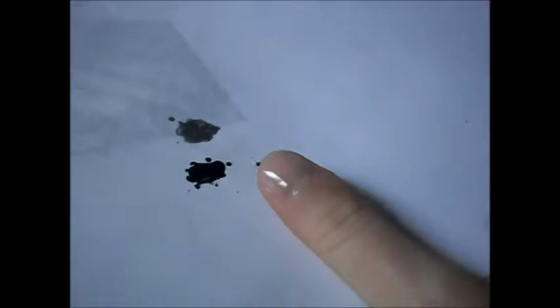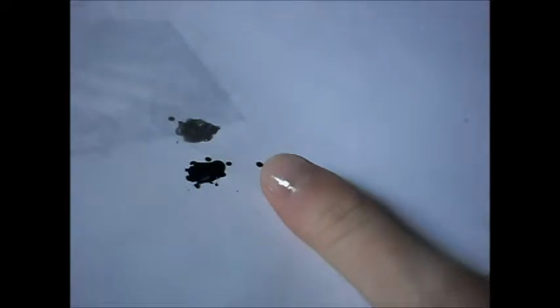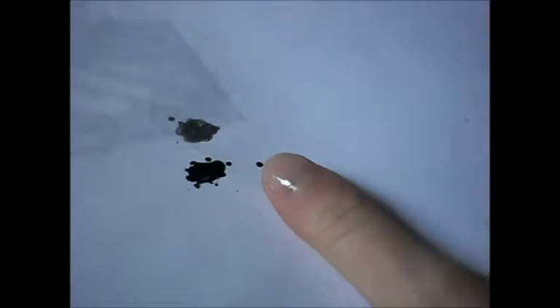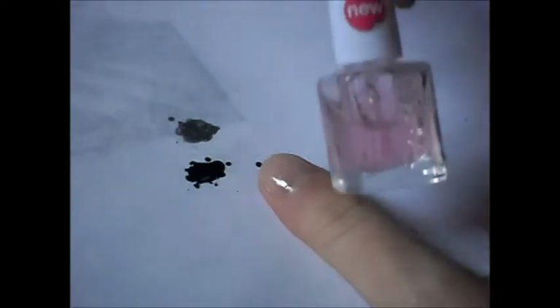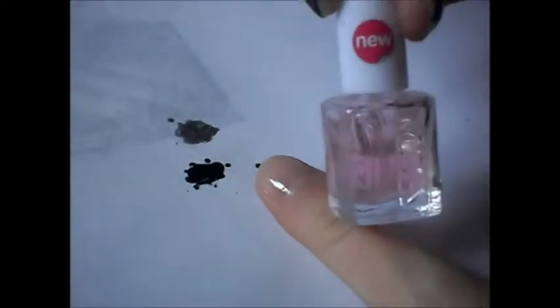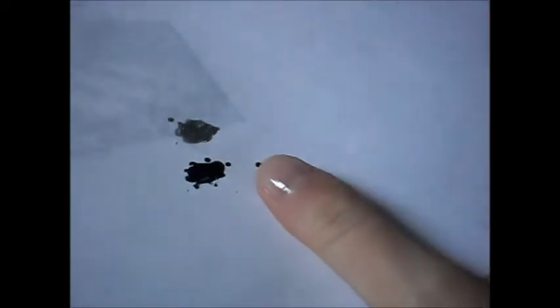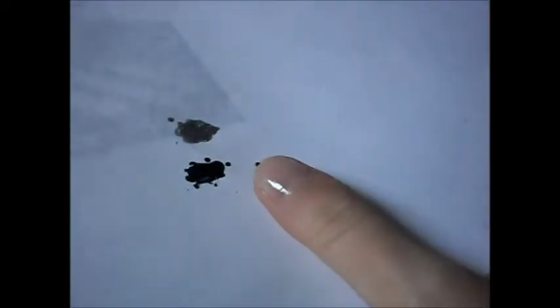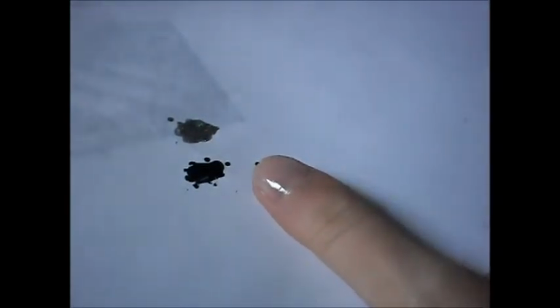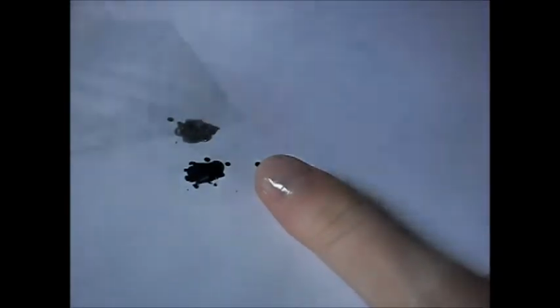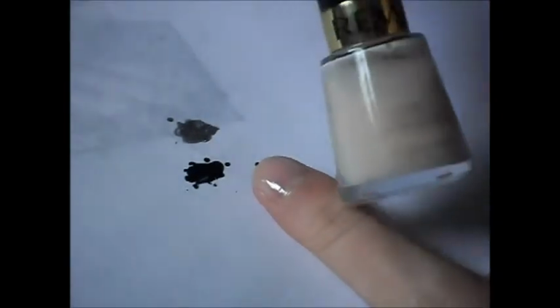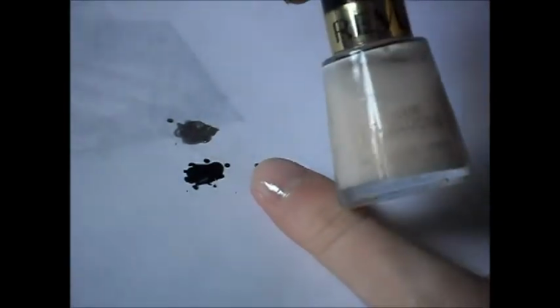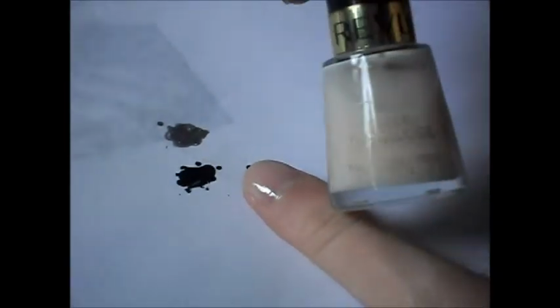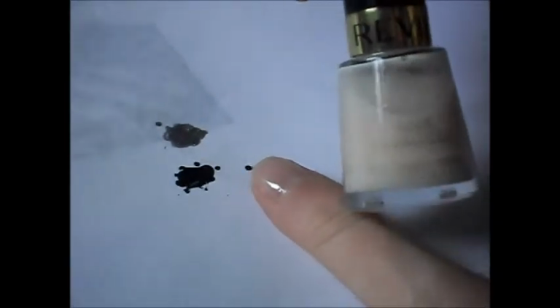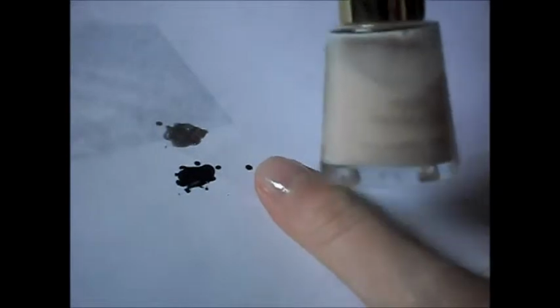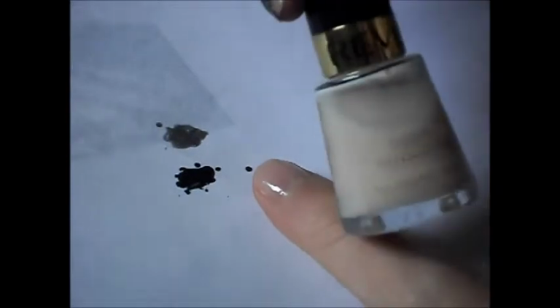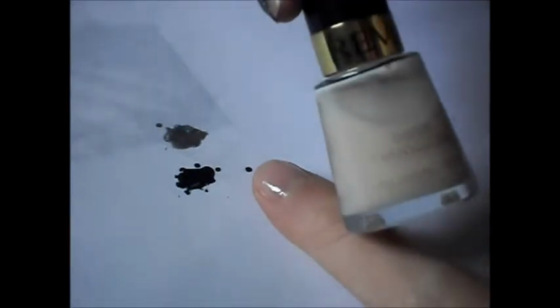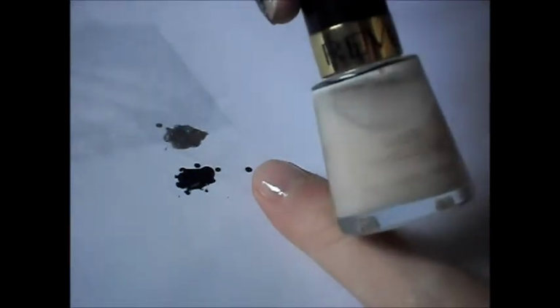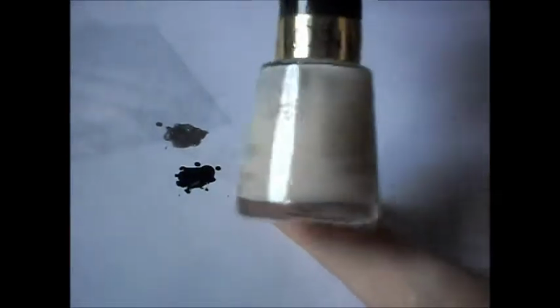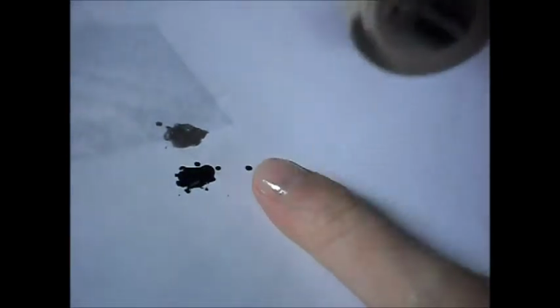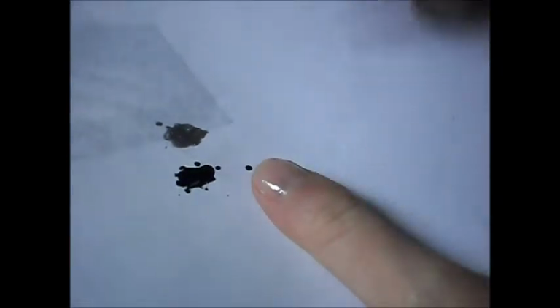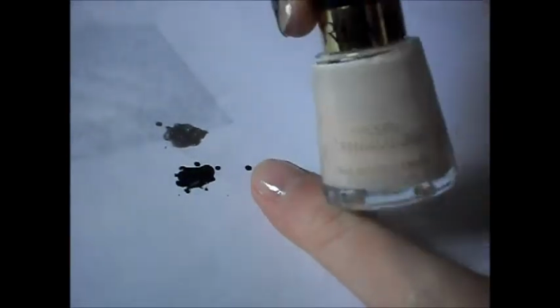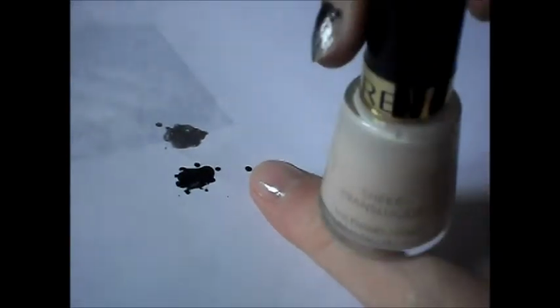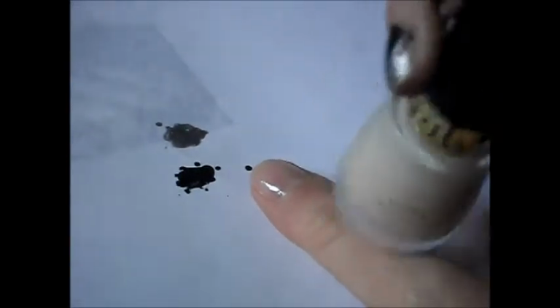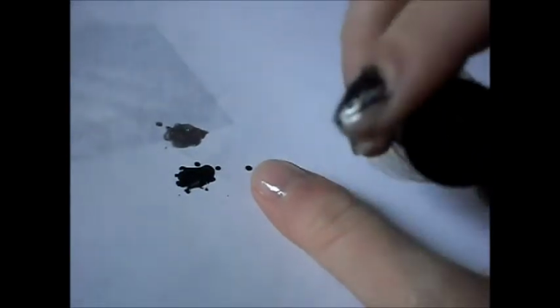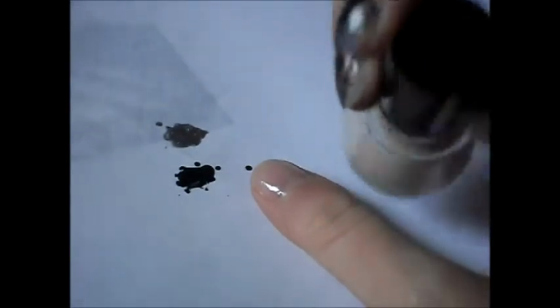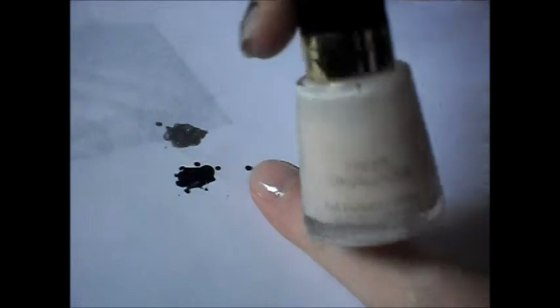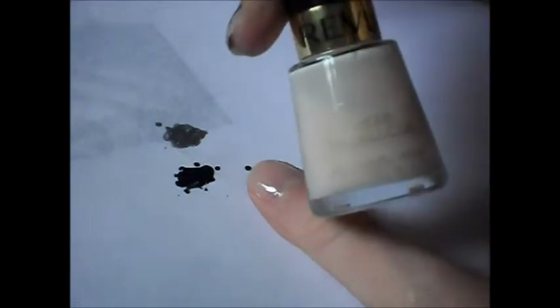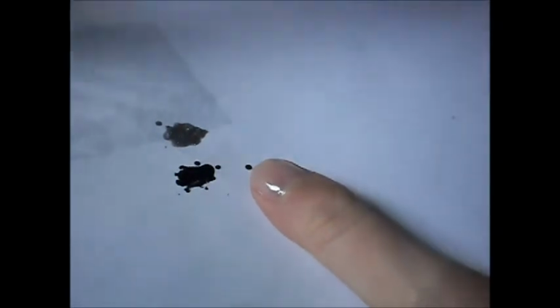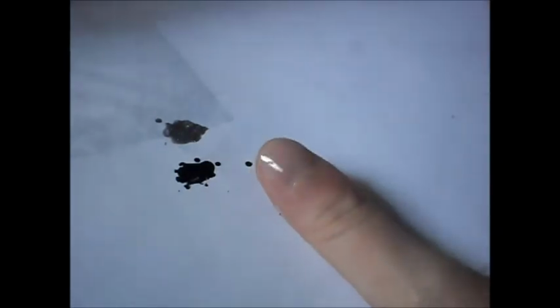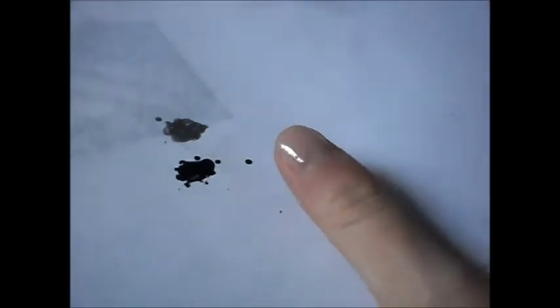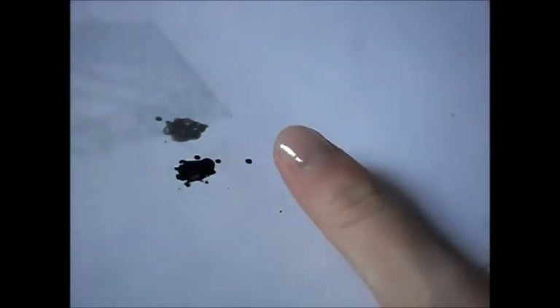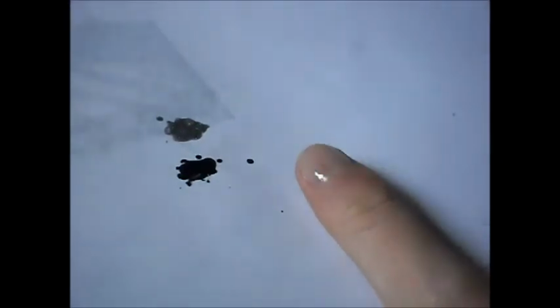All I've done is just apply a base coat and then I applied a coat of this Revlon Sheer Translucide nail polish — this is in Barely Peach. So I just applied a coat of that.